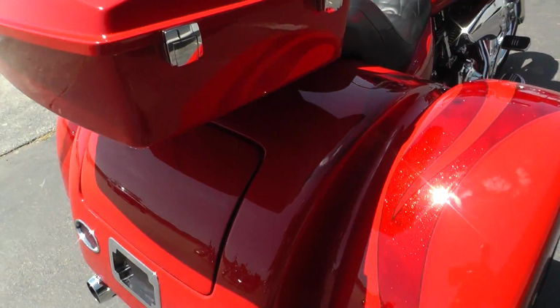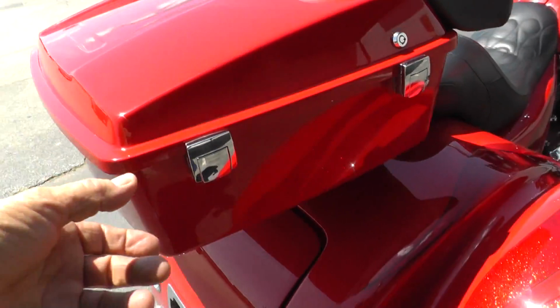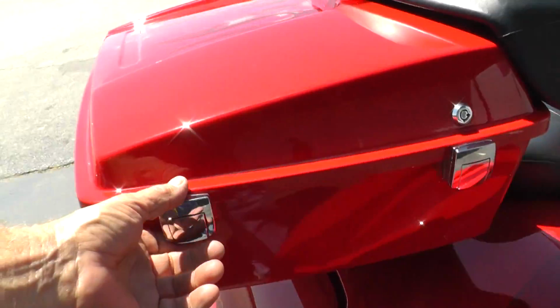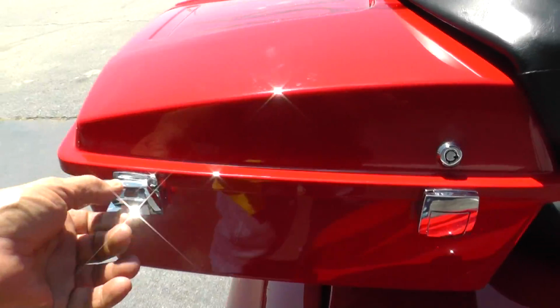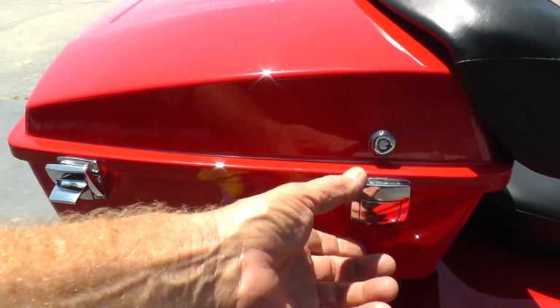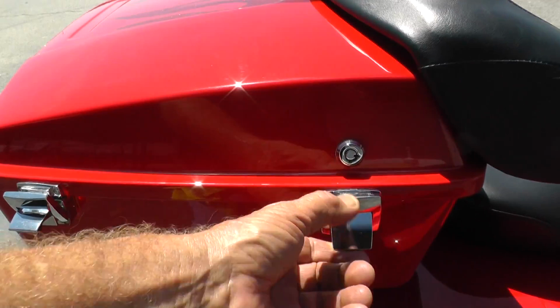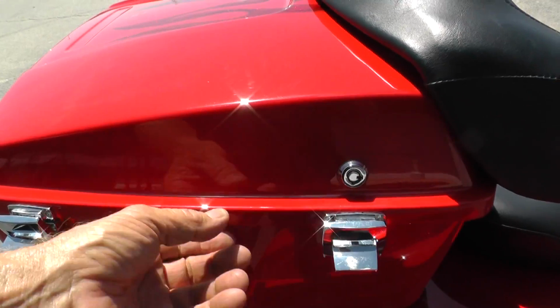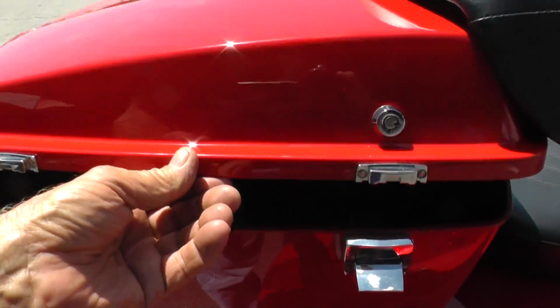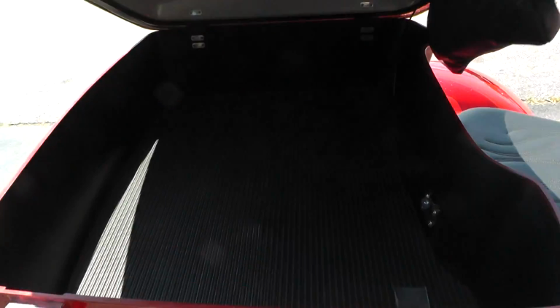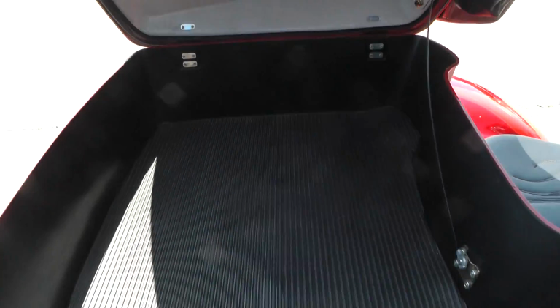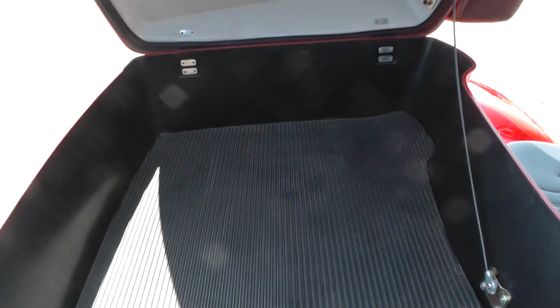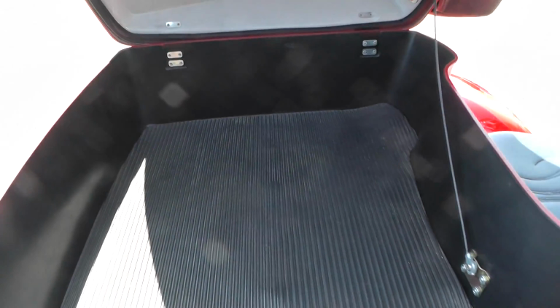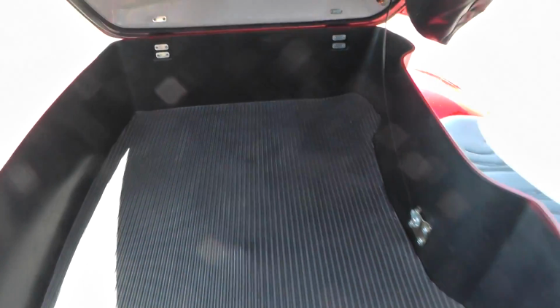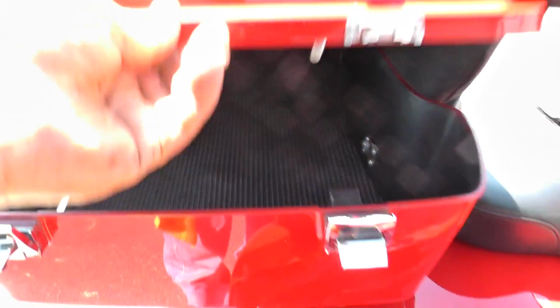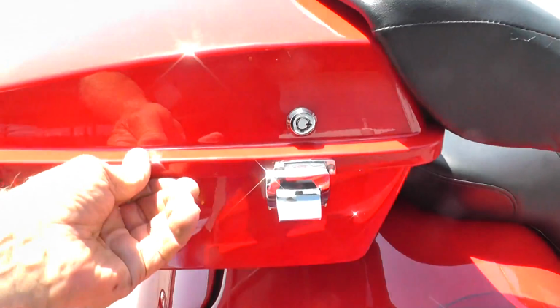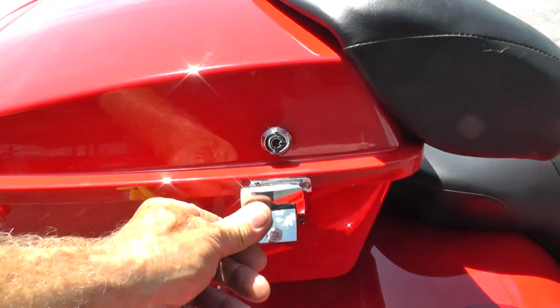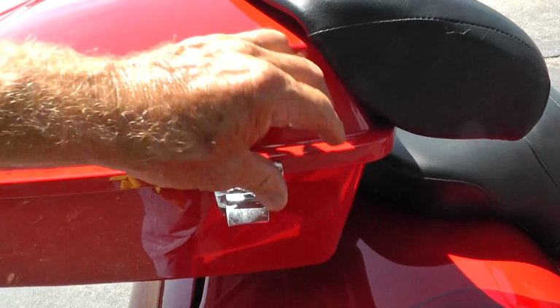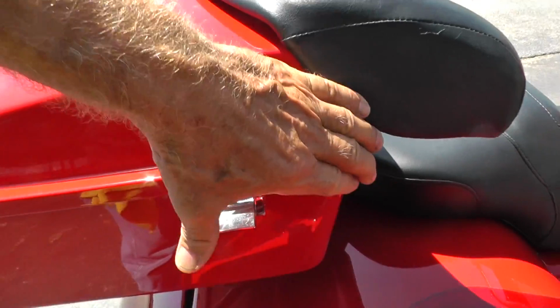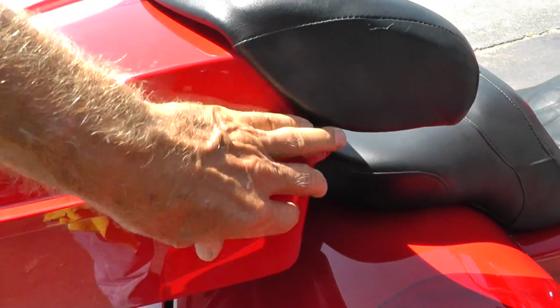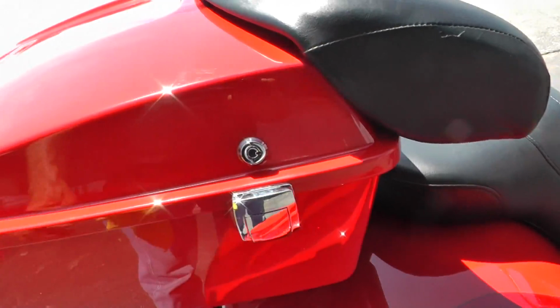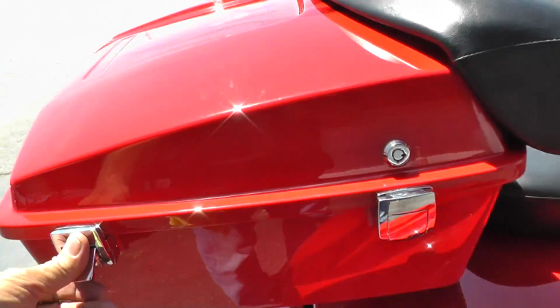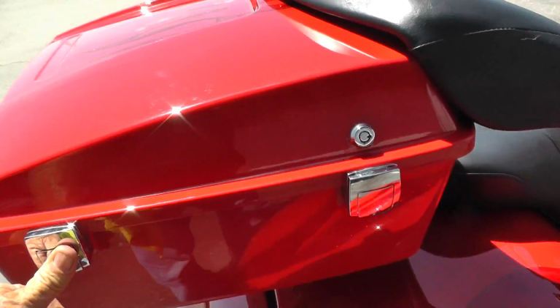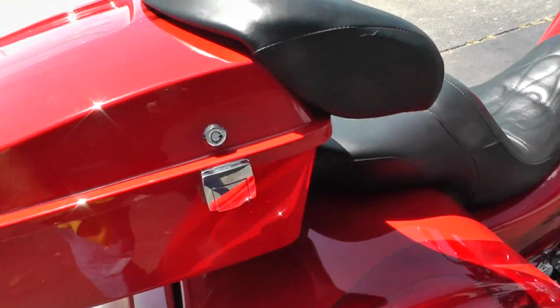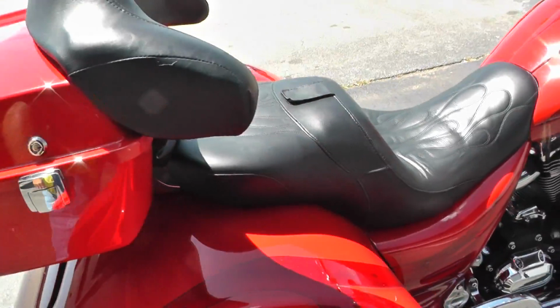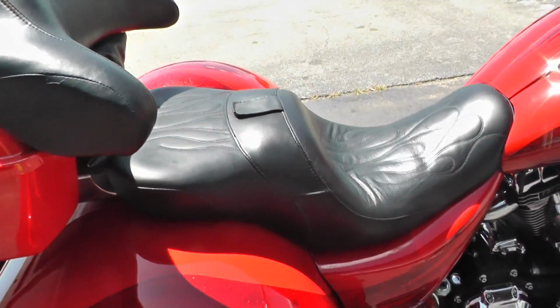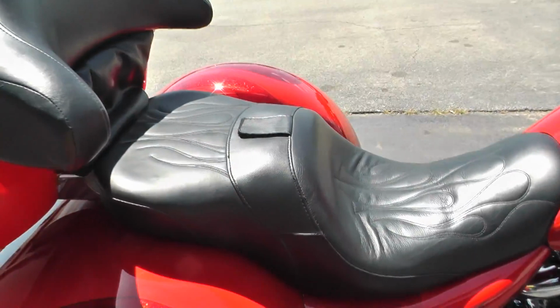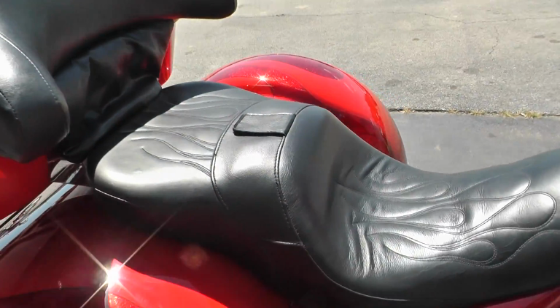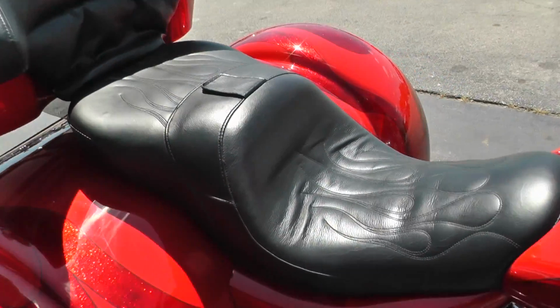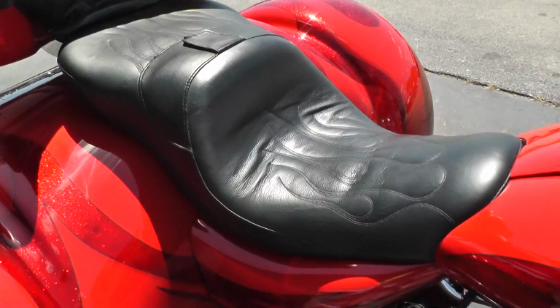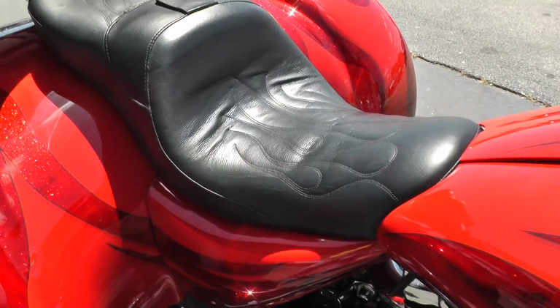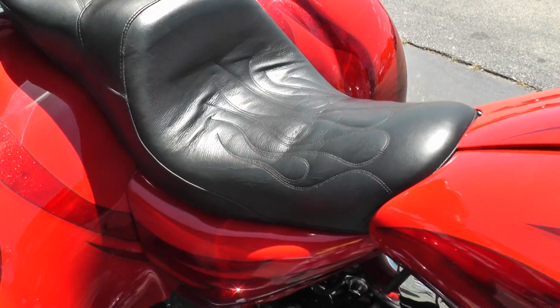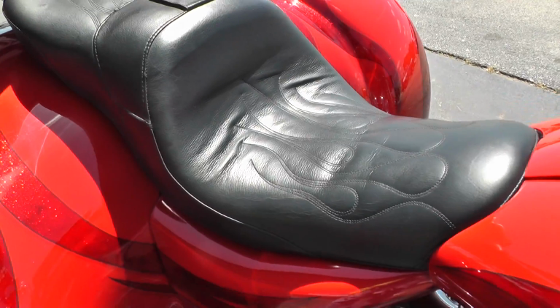A large tour pack on it here. A really nice touring saddle with the stitched flames.